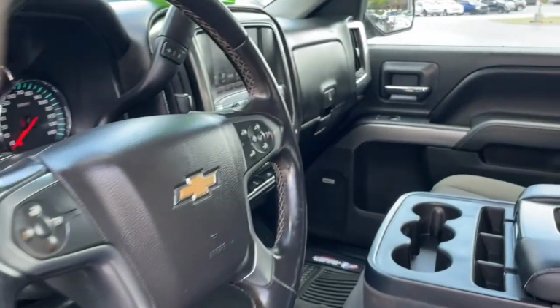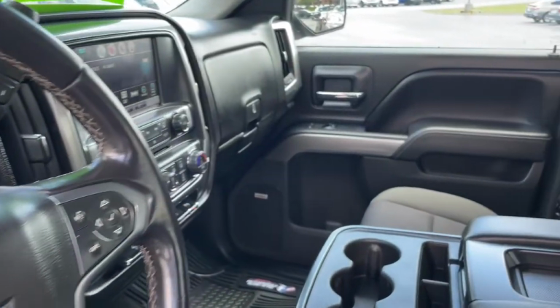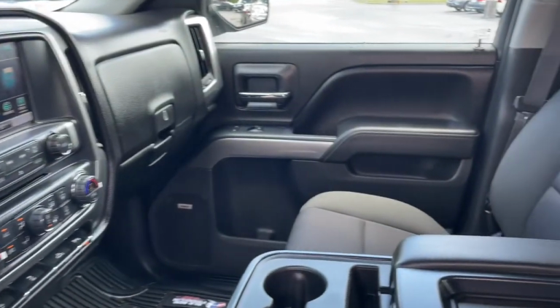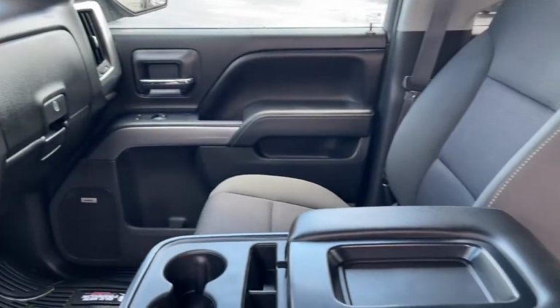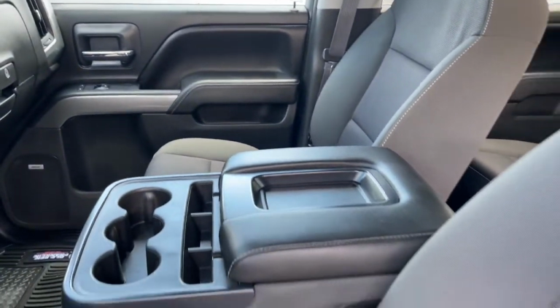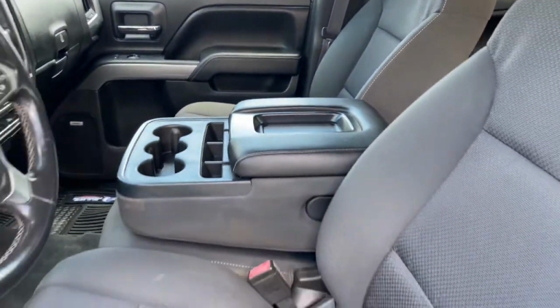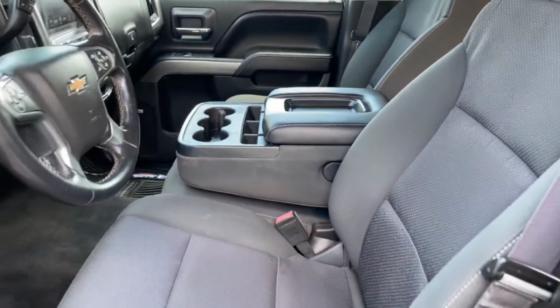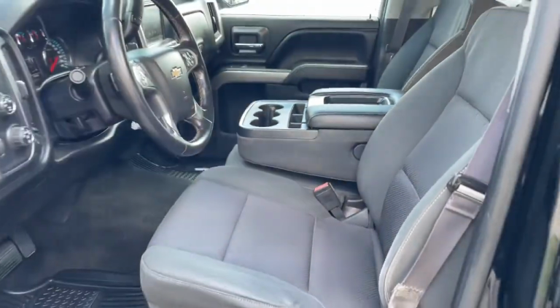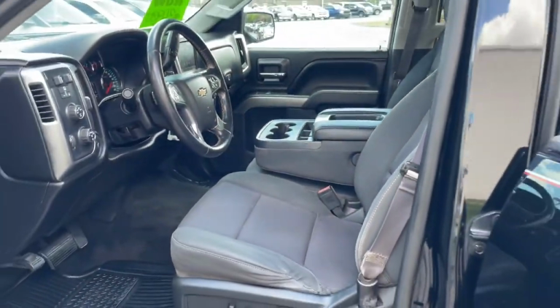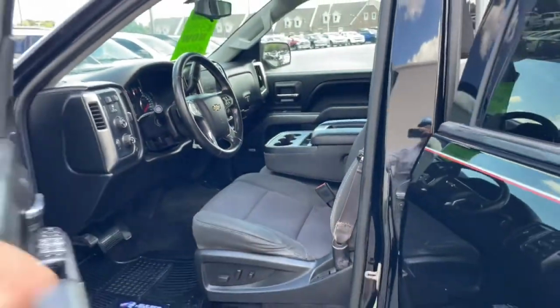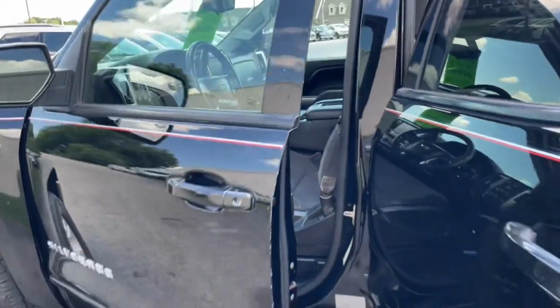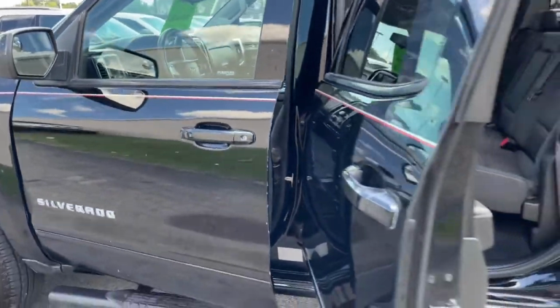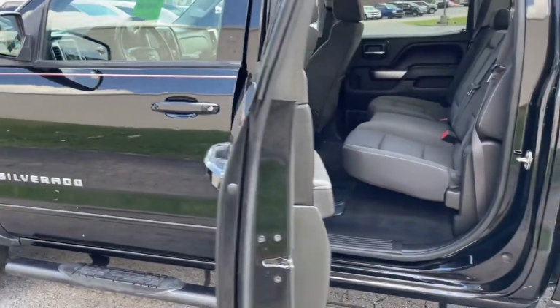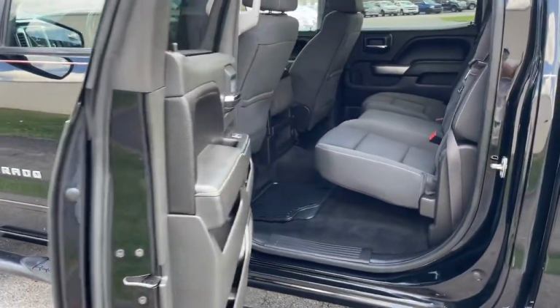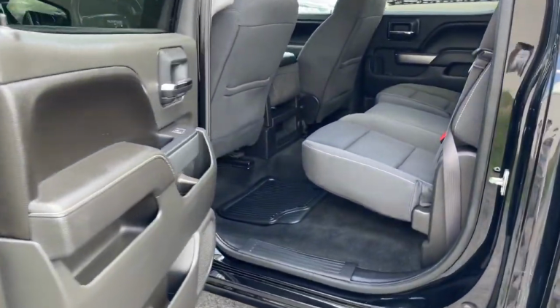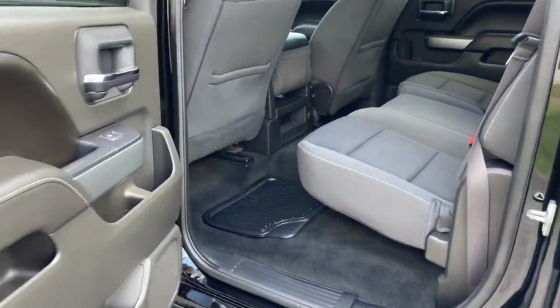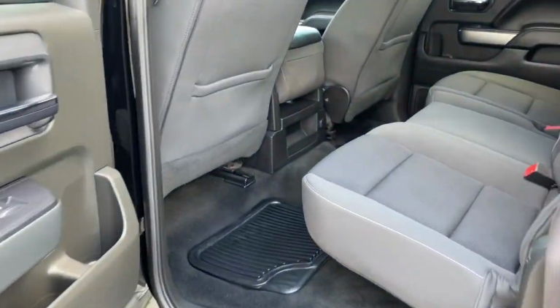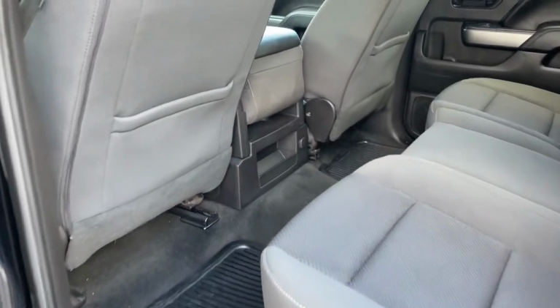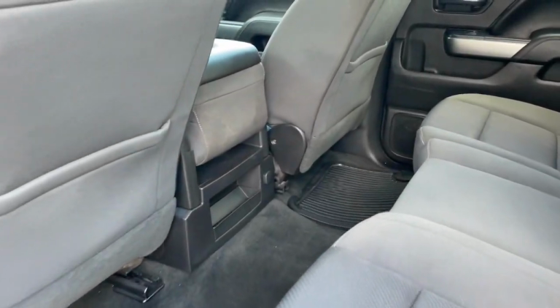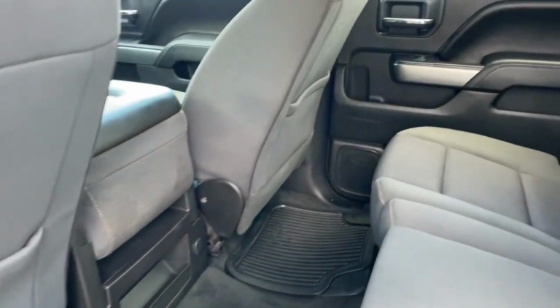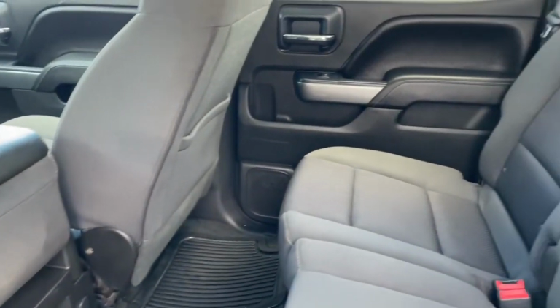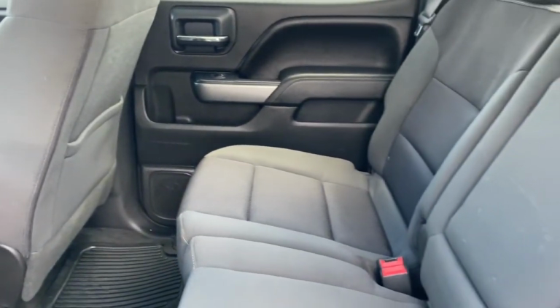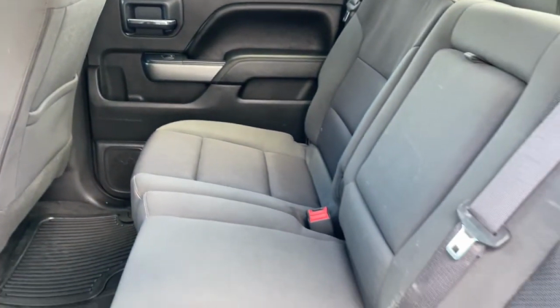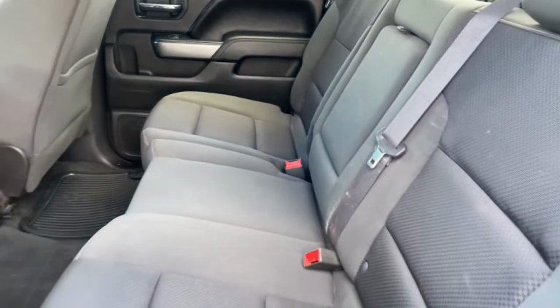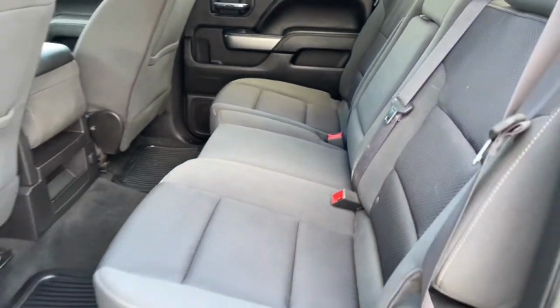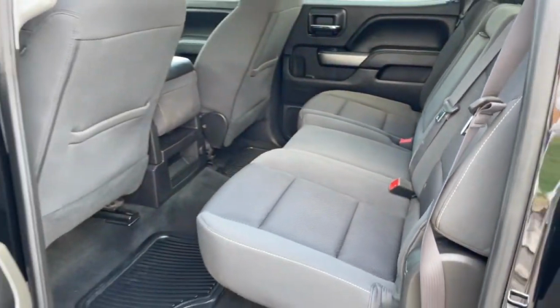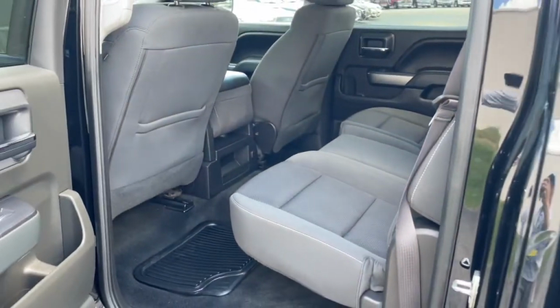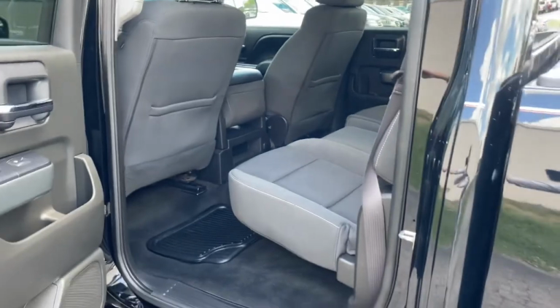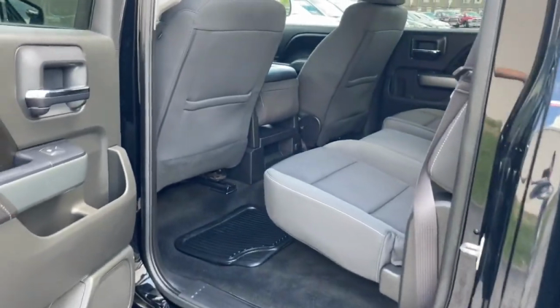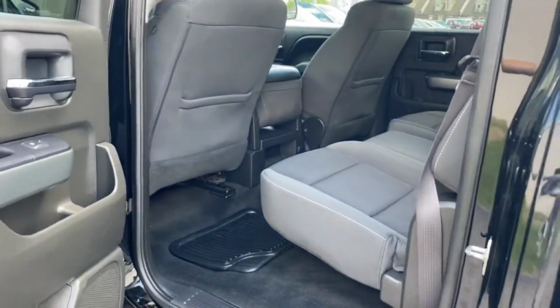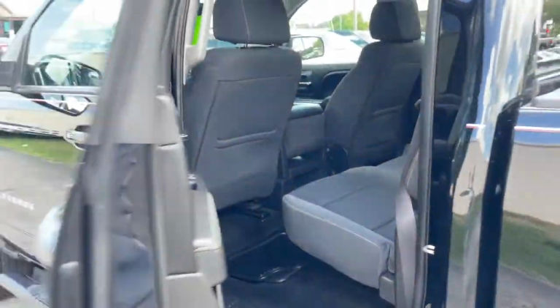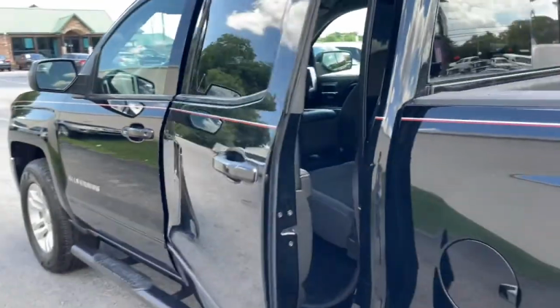The following are some of this vehicle's highlighted options: navigation system, keyless entry, bed liner, fog lamps, keyless start, V6 cylinder engine, trailer hitch, power driver seat, Bluetooth connection, and aluminum wheels.